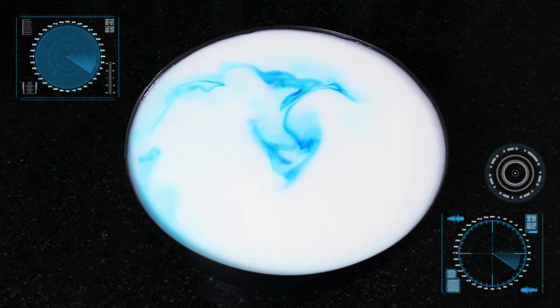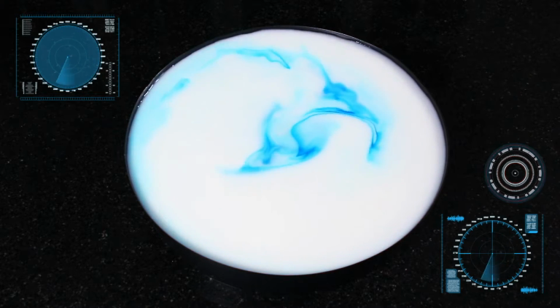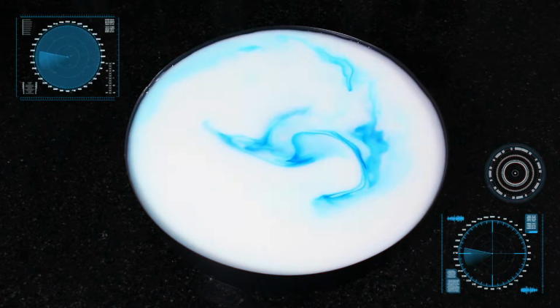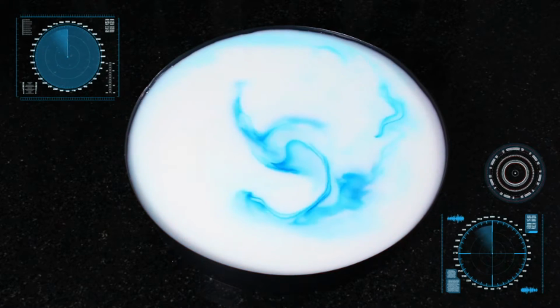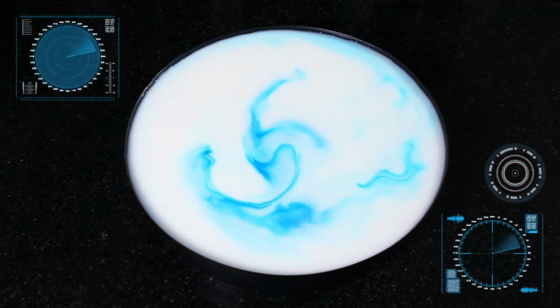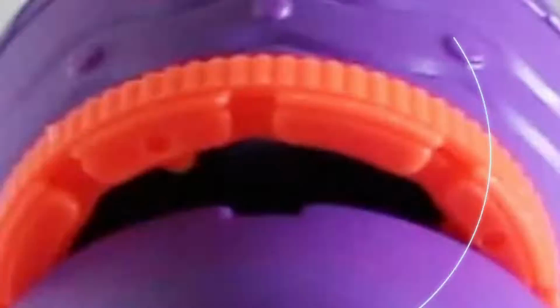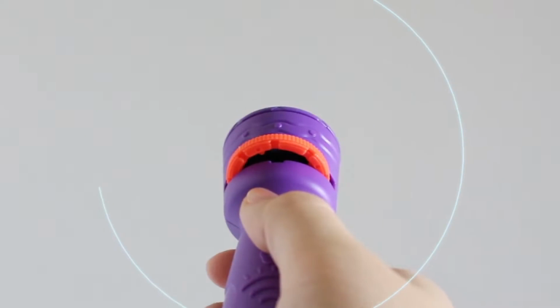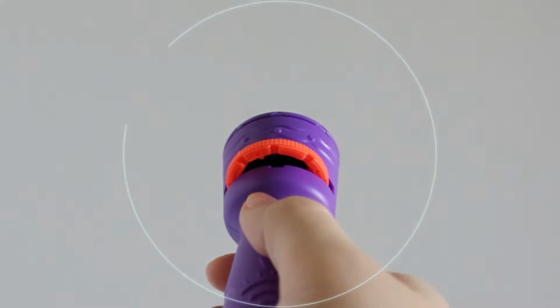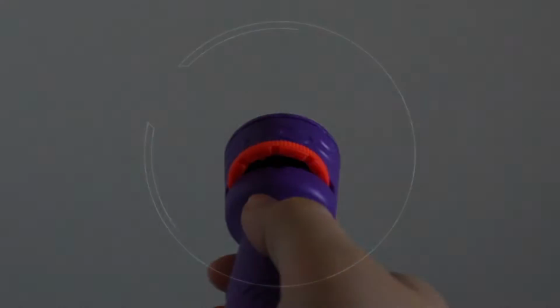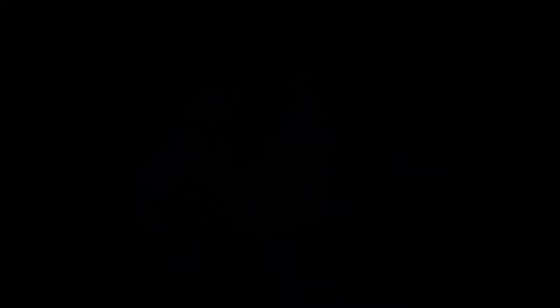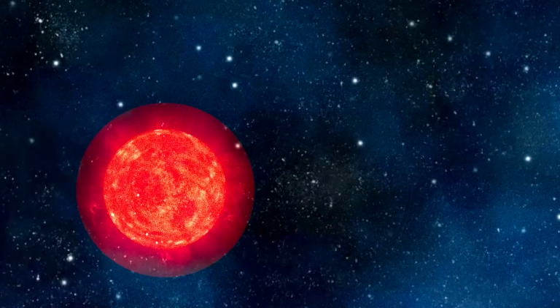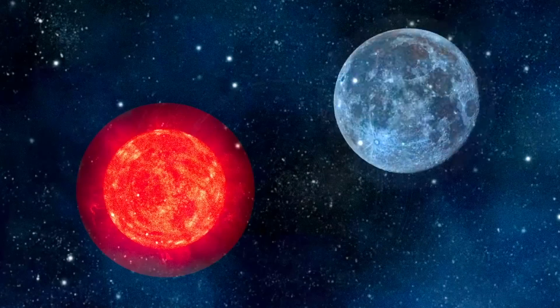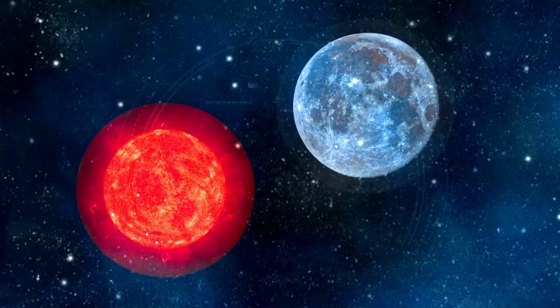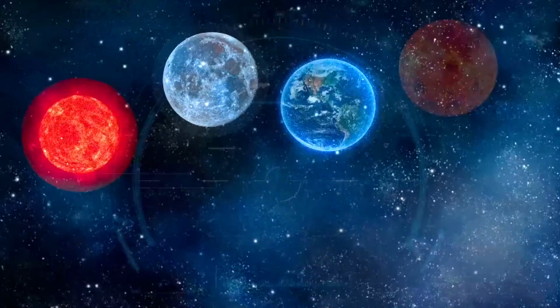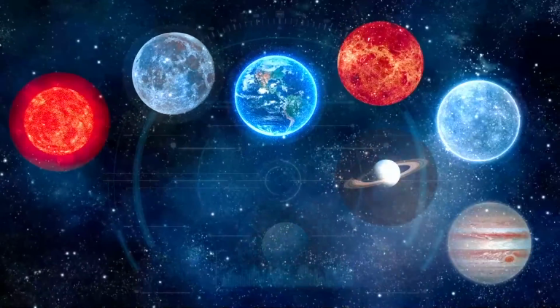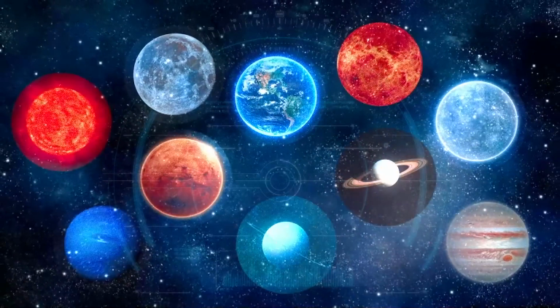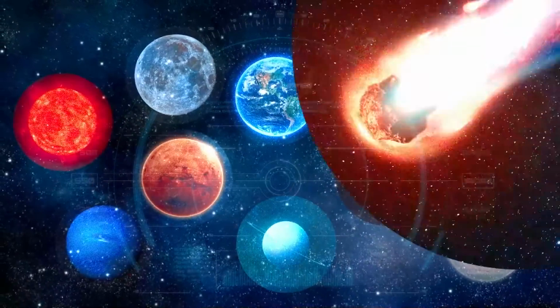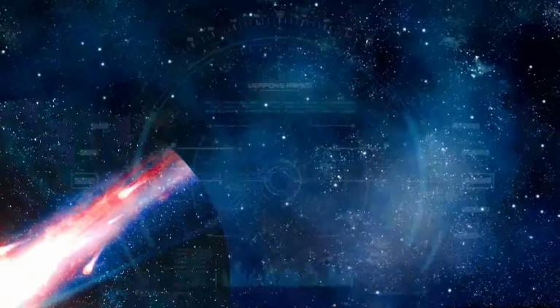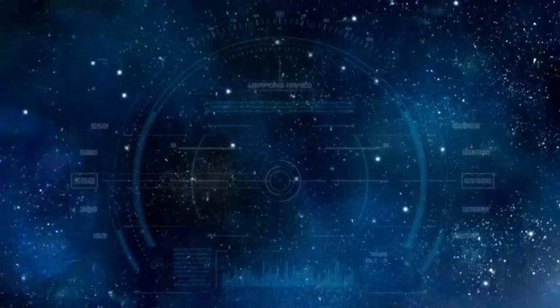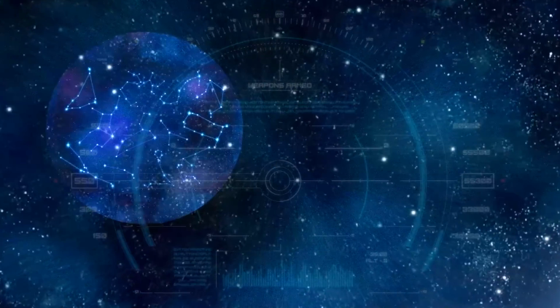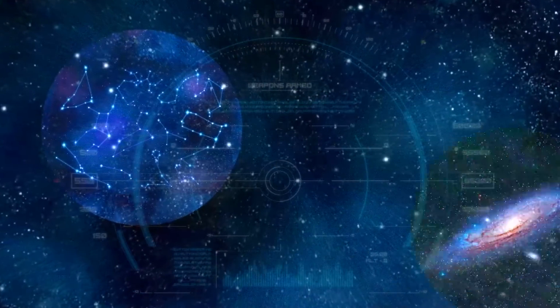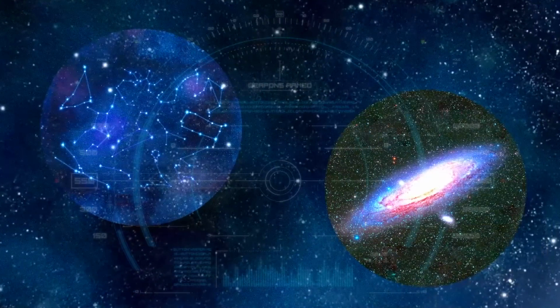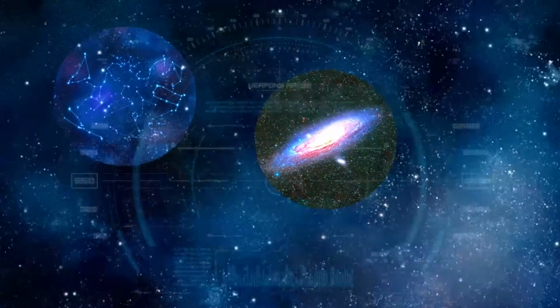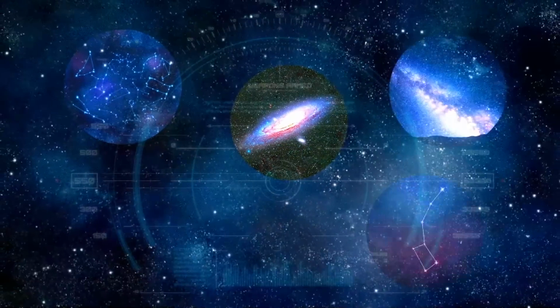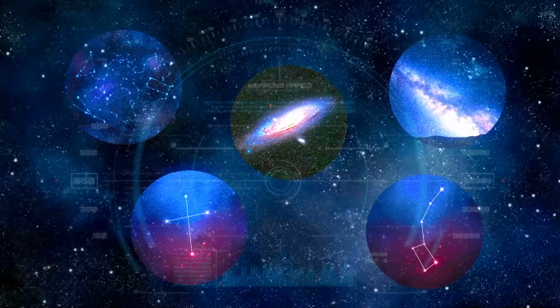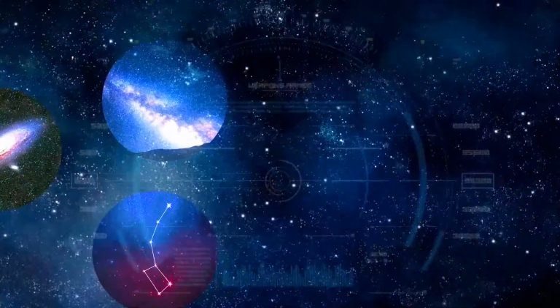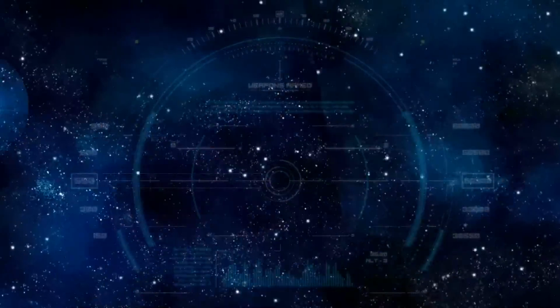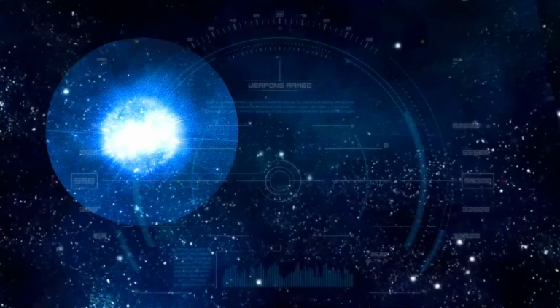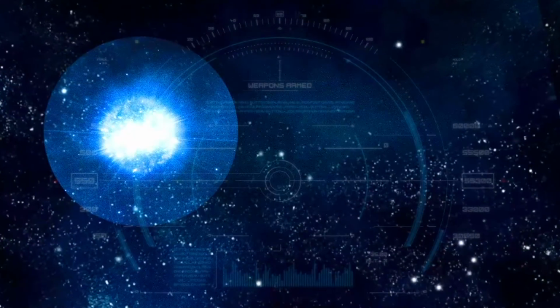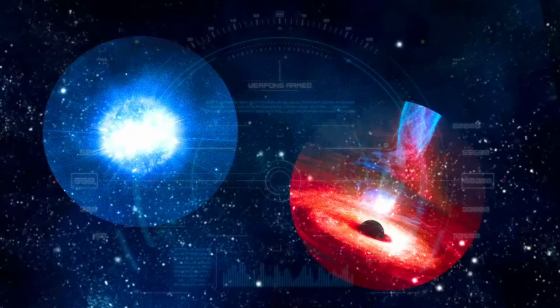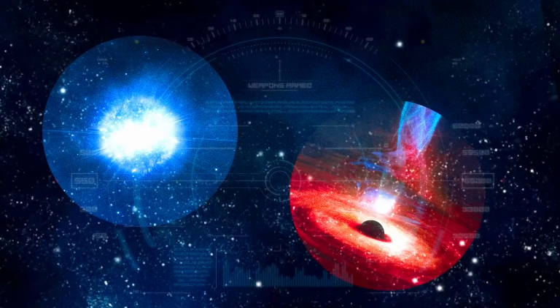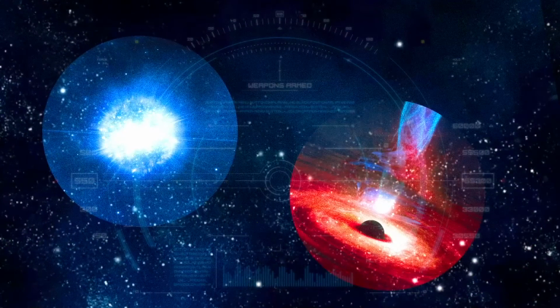See amazing astronomical images with a projected torch — the Sun, Moon and planets of the solar system, constellations and galaxies, exploding stars and black holes.